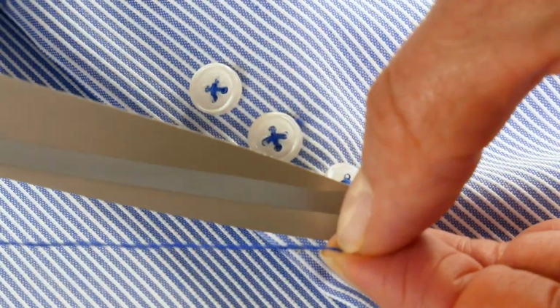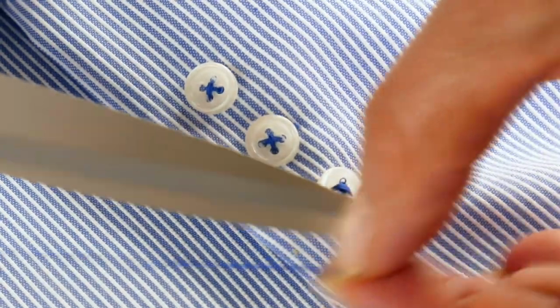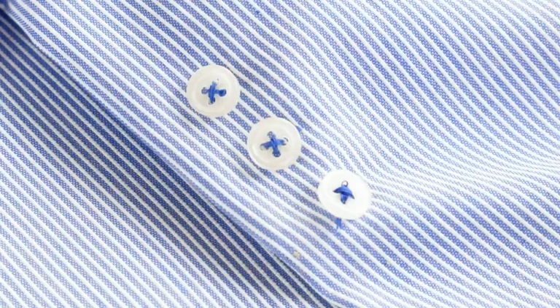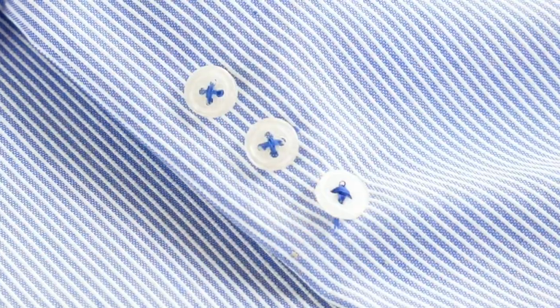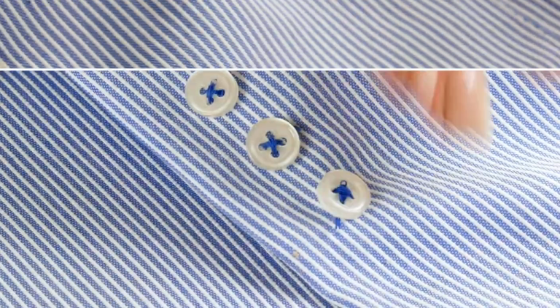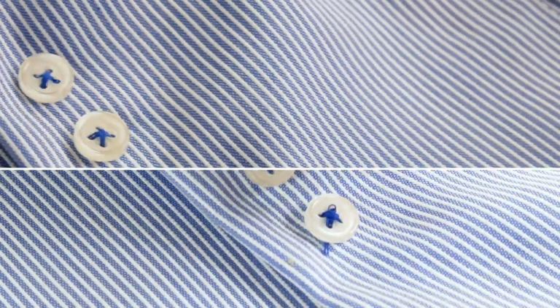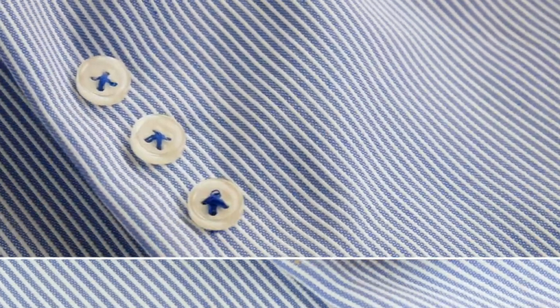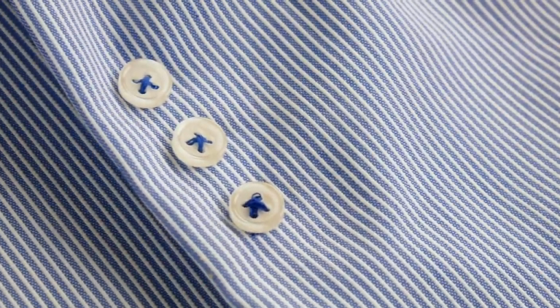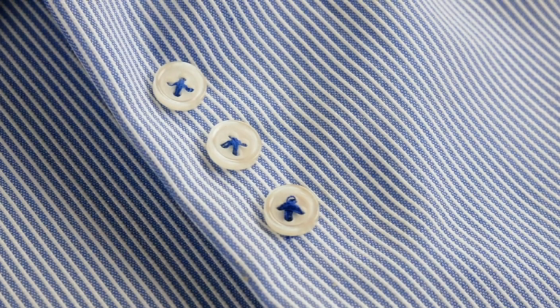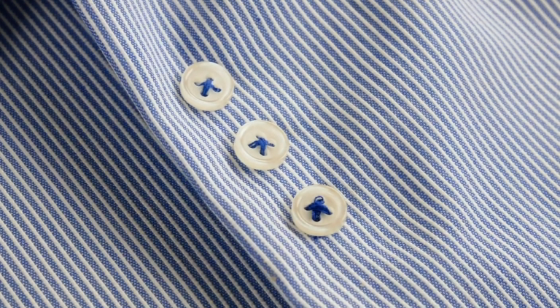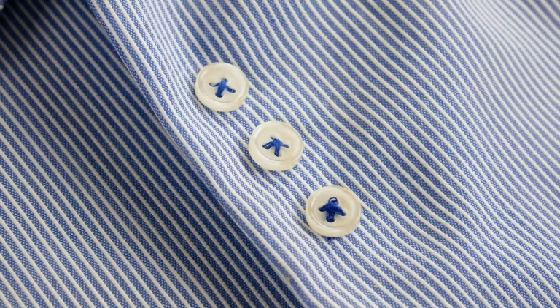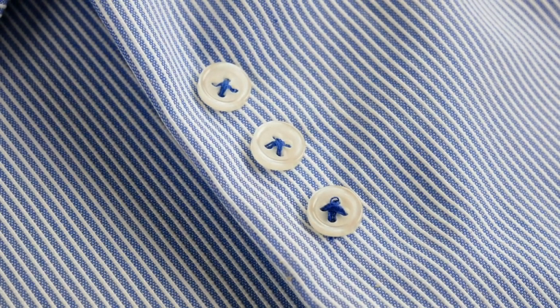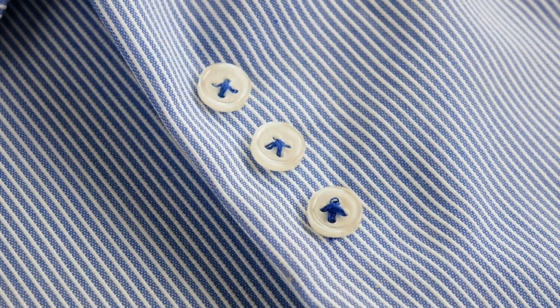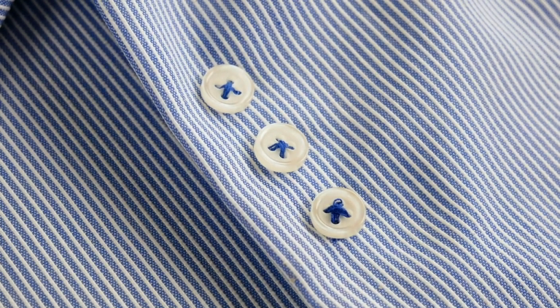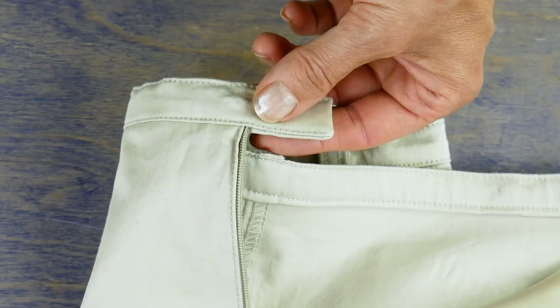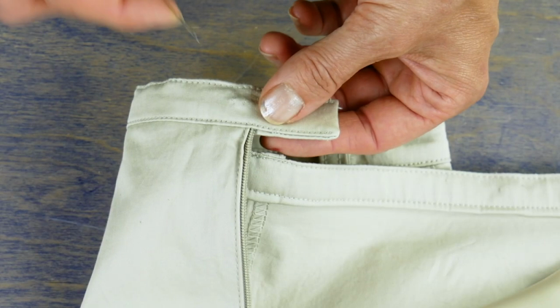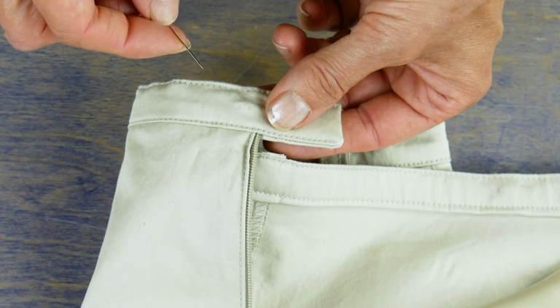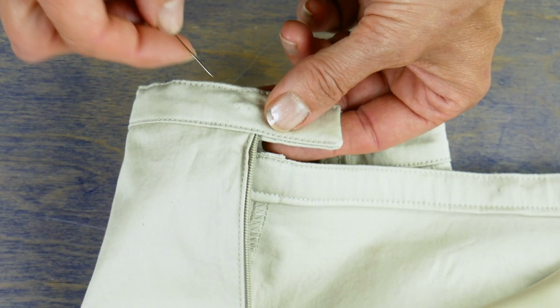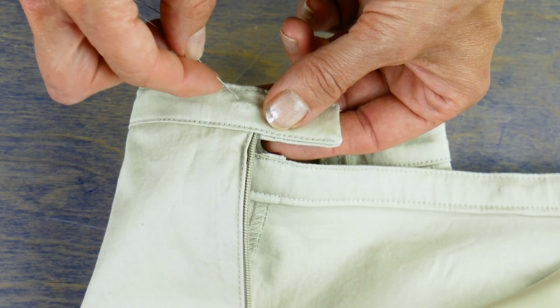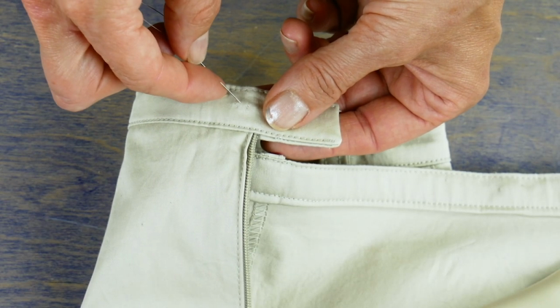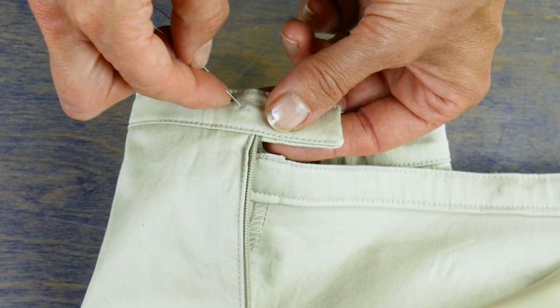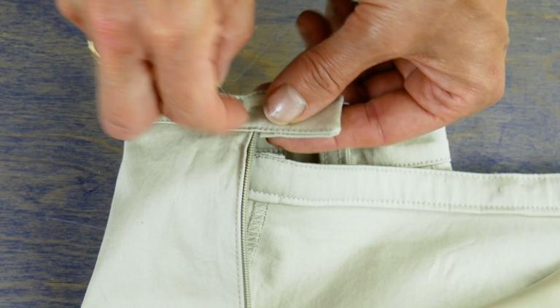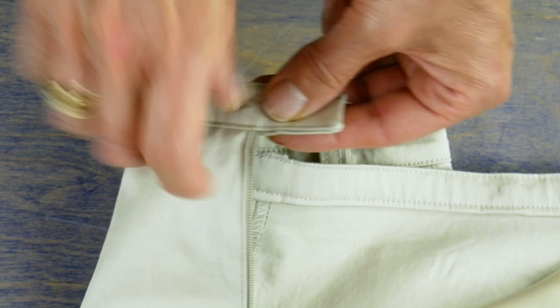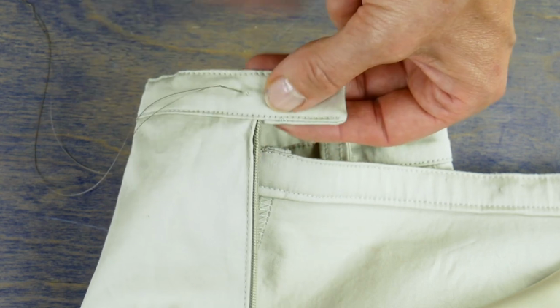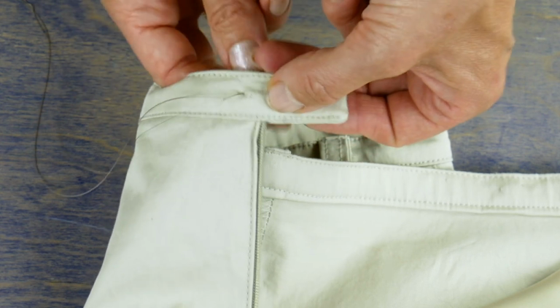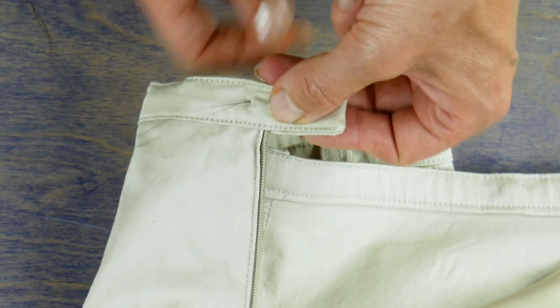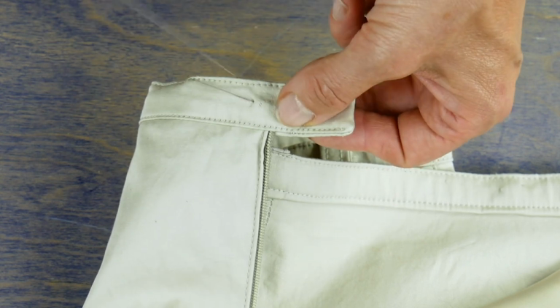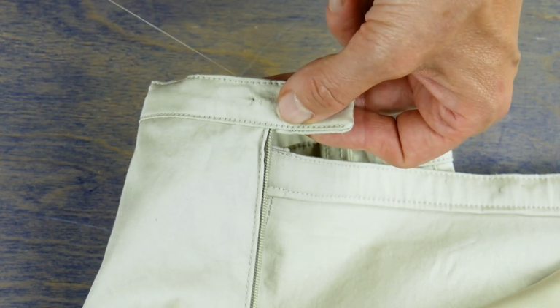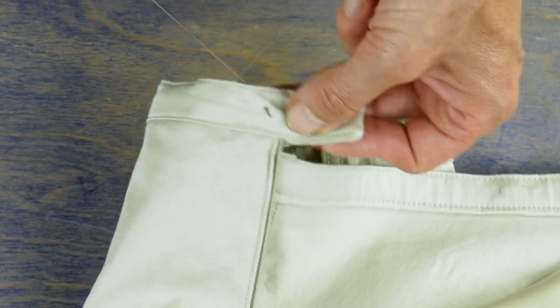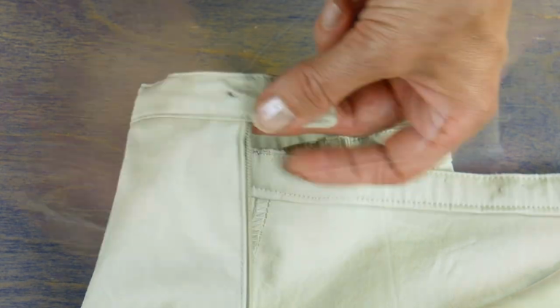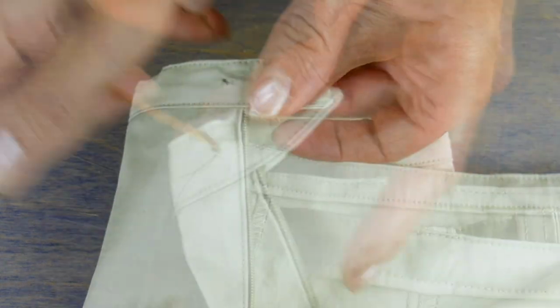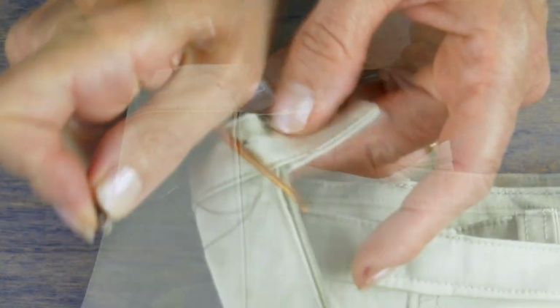Remember not to pull the thread too tightly or it will be difficult to button your garment. If your button will be going through a thicker fabric, like a waistband, it's a good idea to create a thread shank.